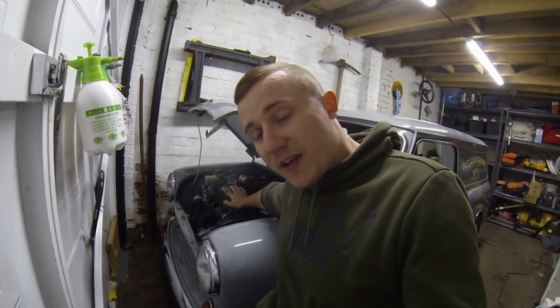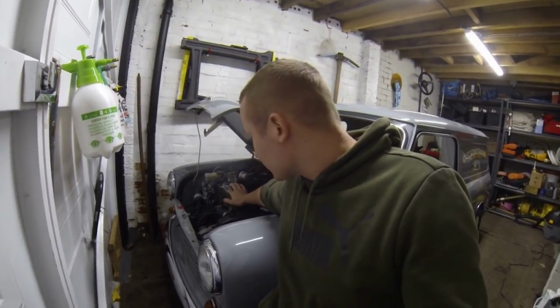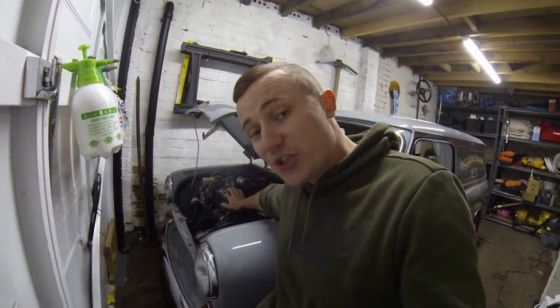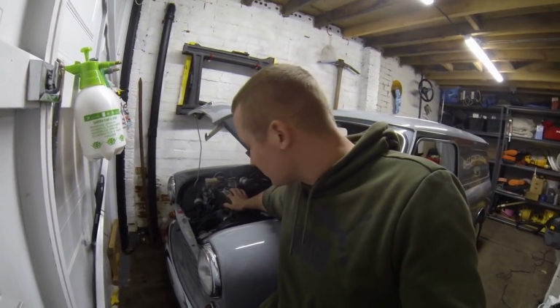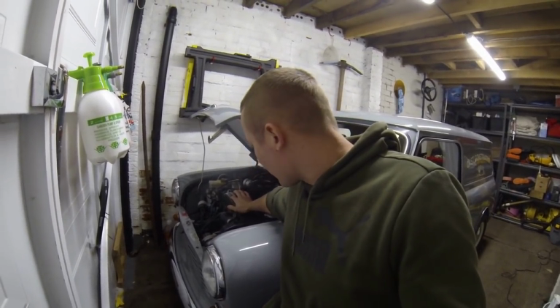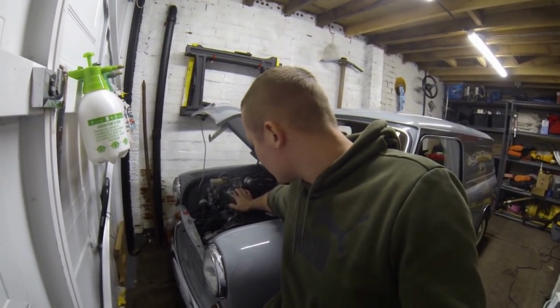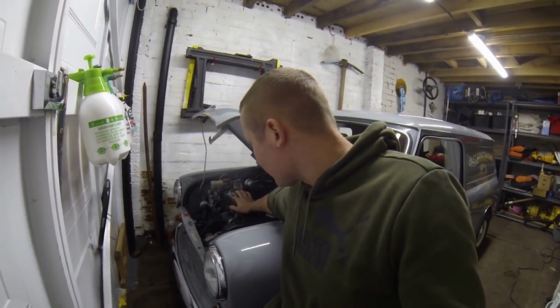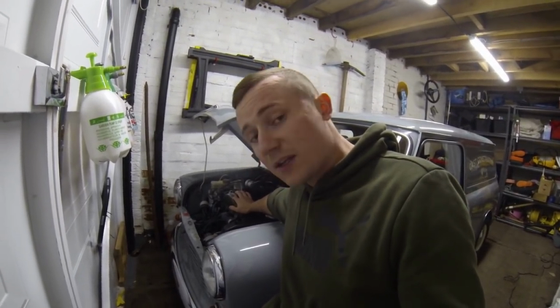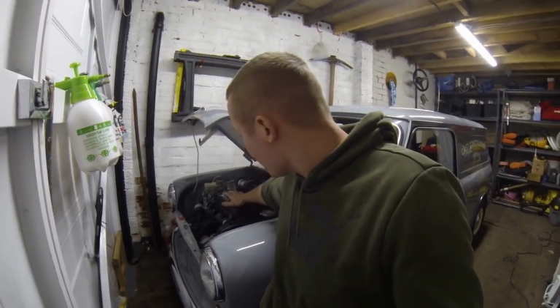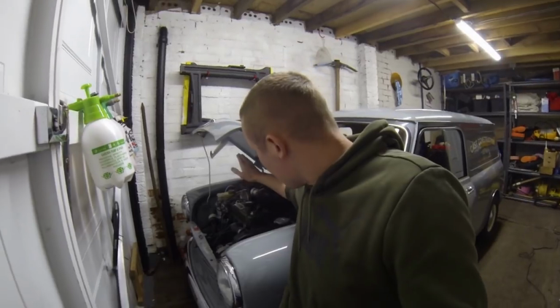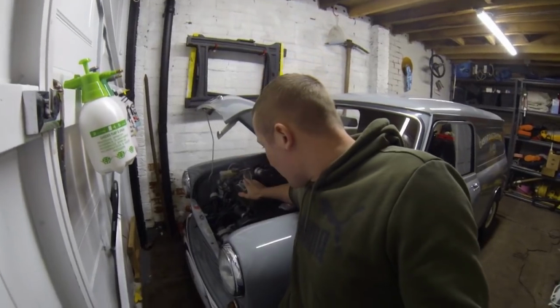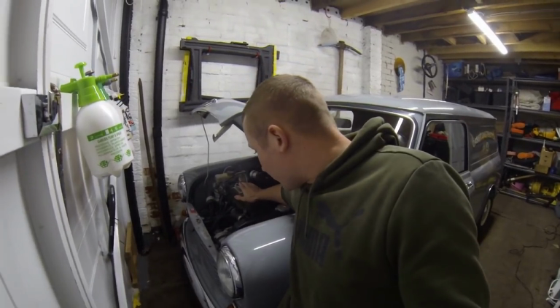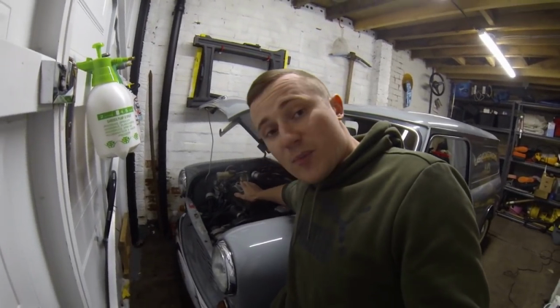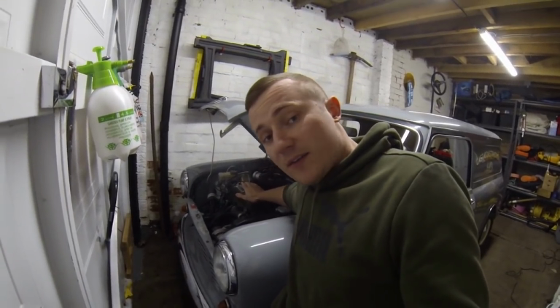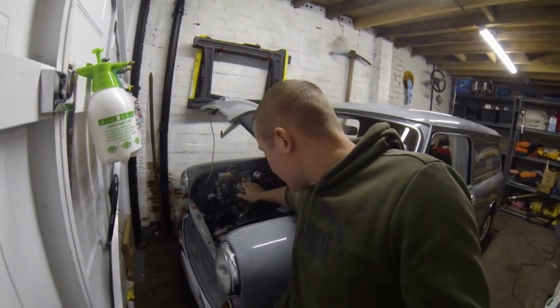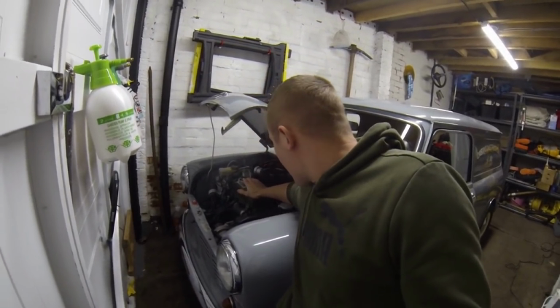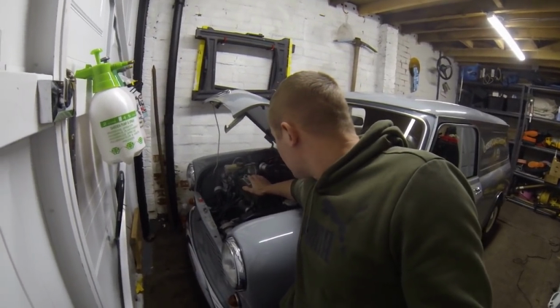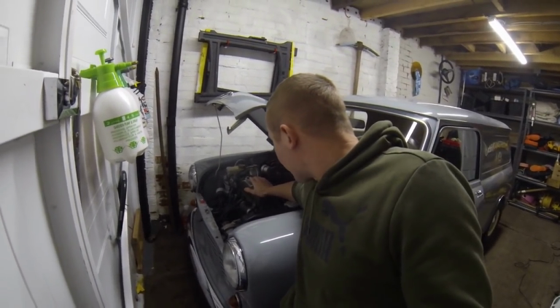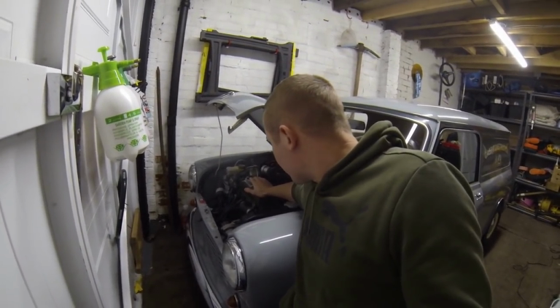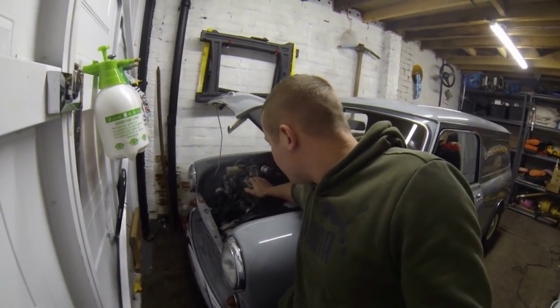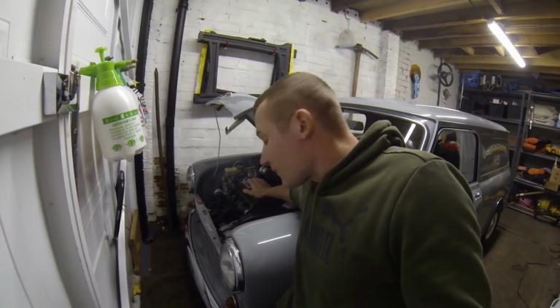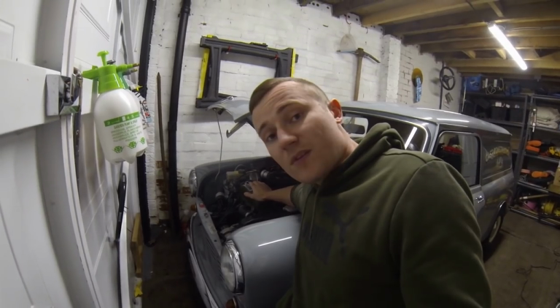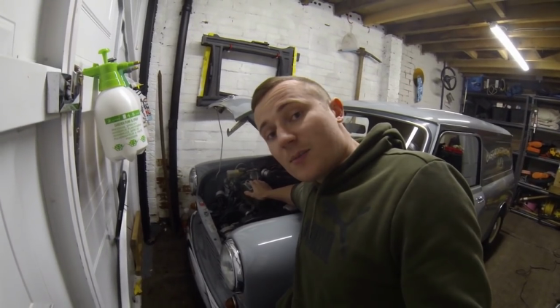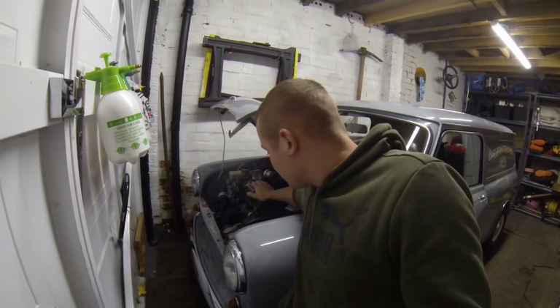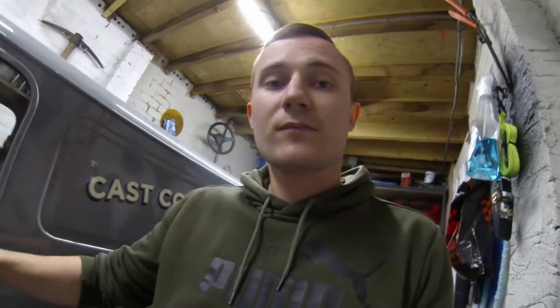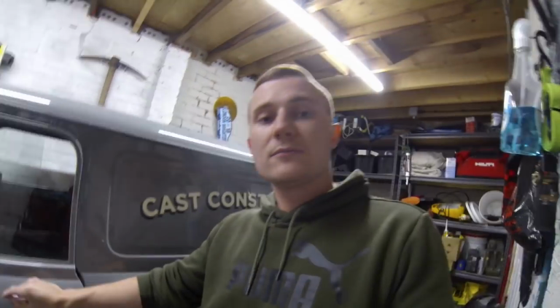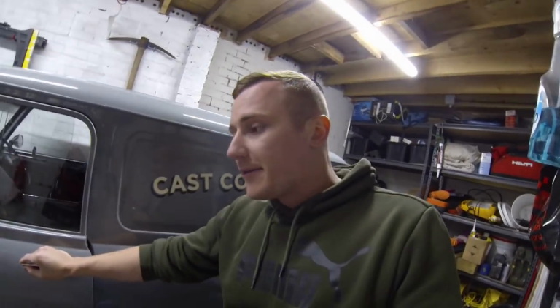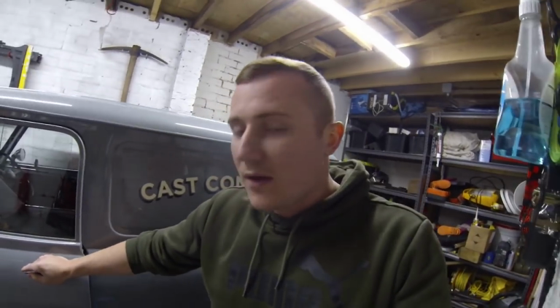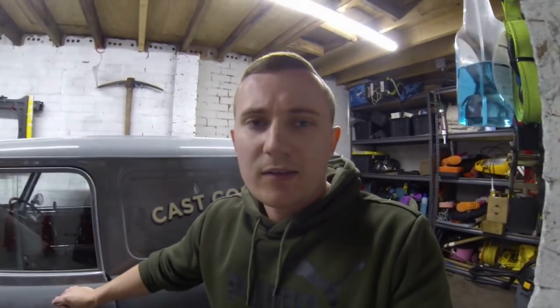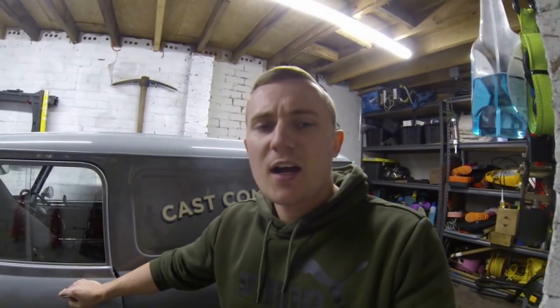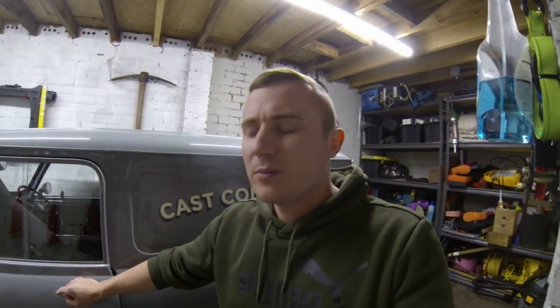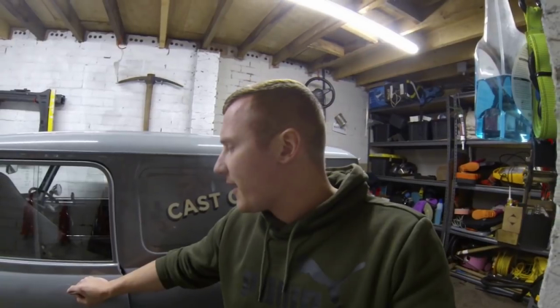Another problem: the rocker cover is painted absolutely badly, so I need to take it off when I do the gasket and repaint it. I think for the engine bay, that is about it — though I've actually lost count how many problems I've got here now.